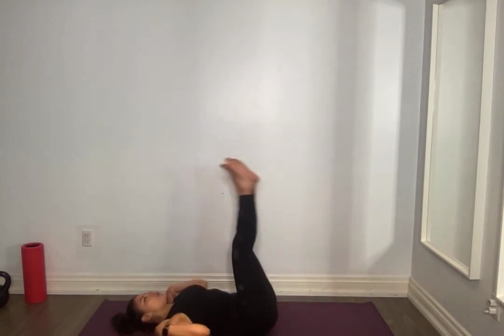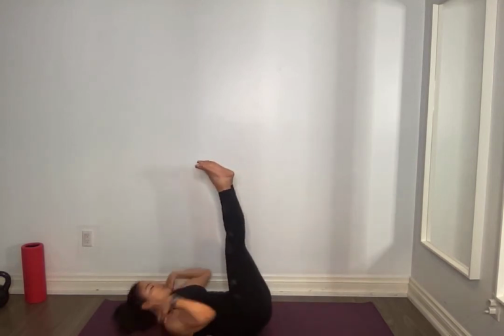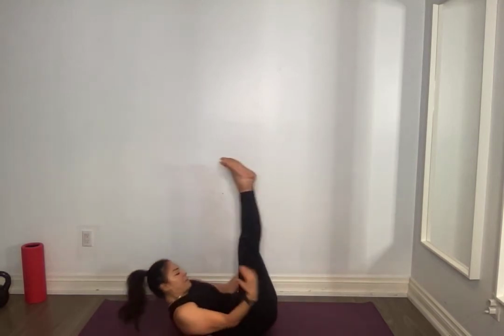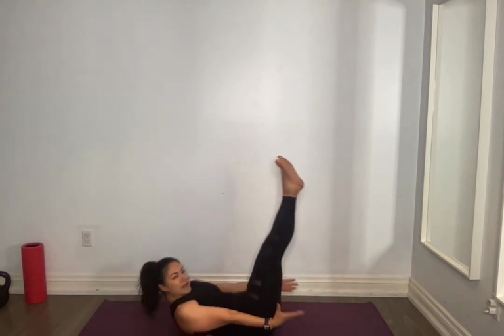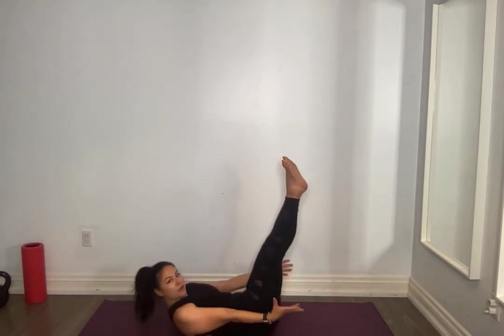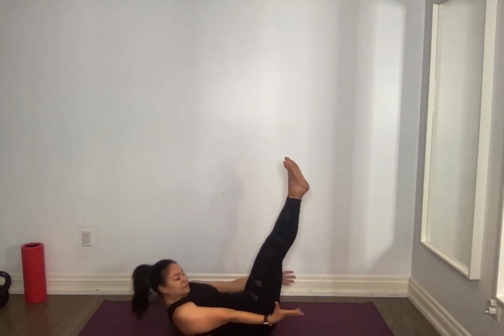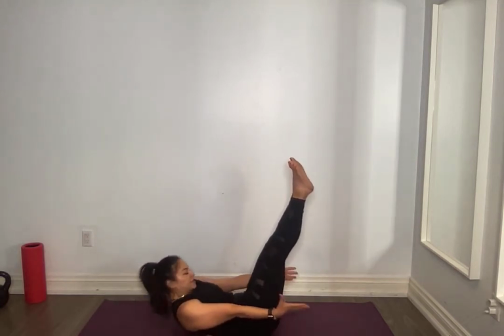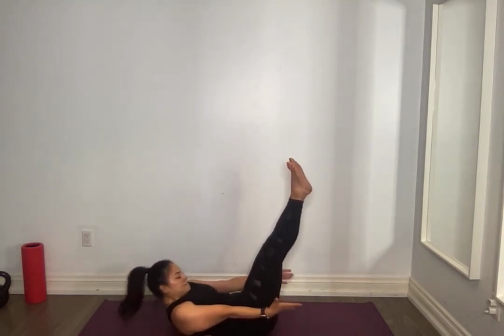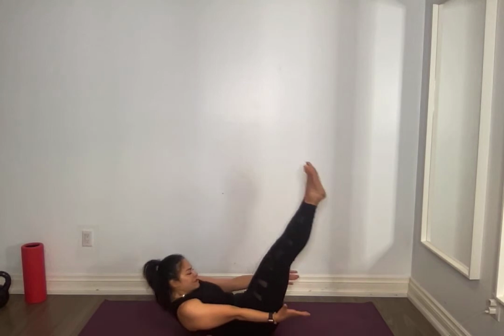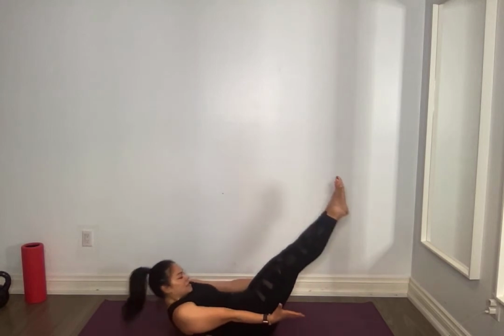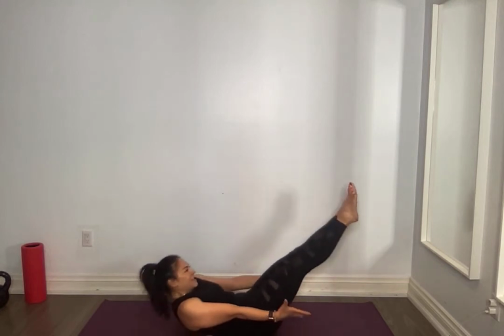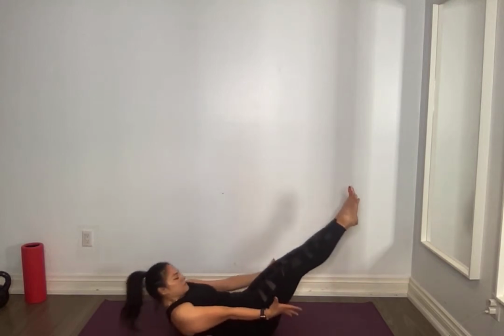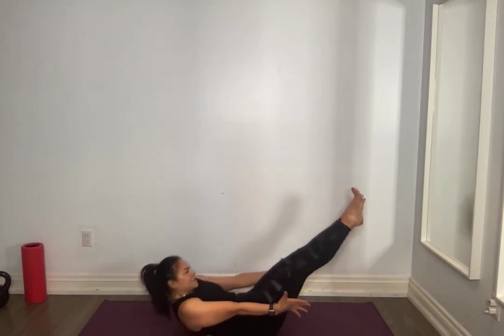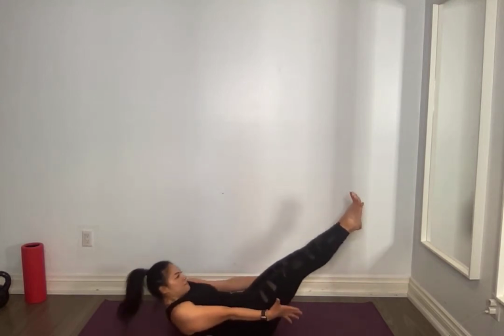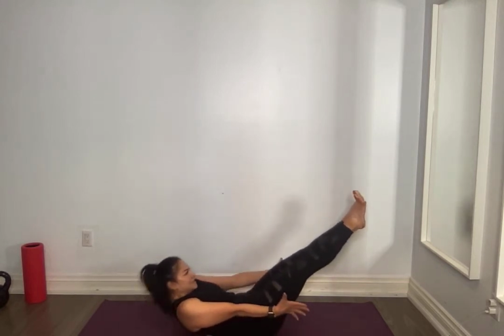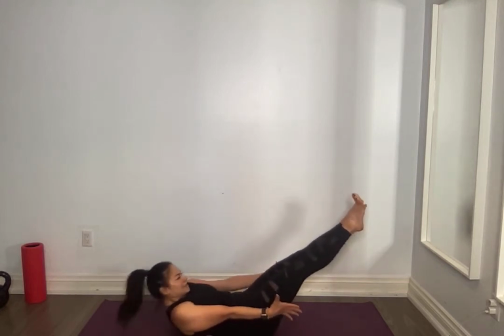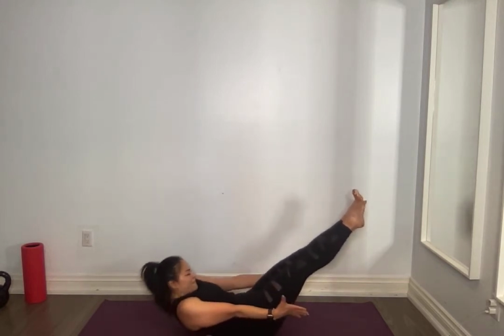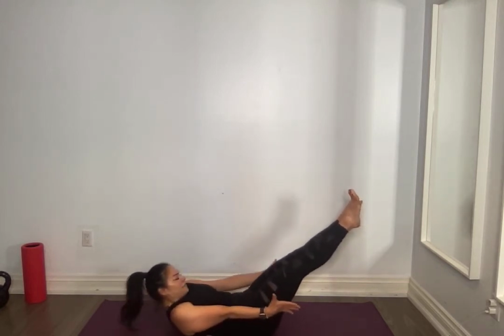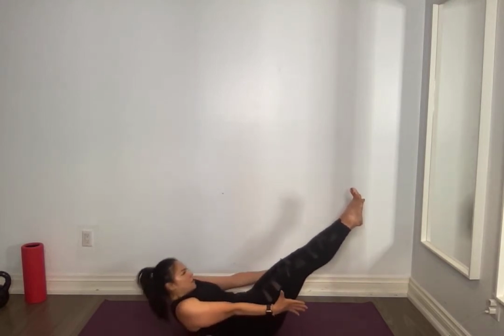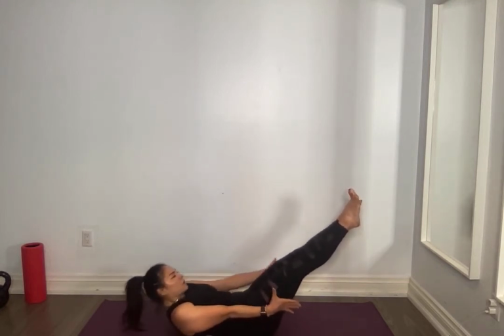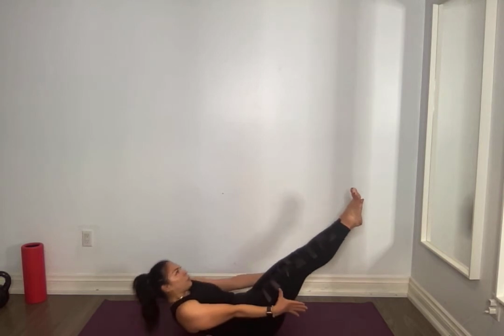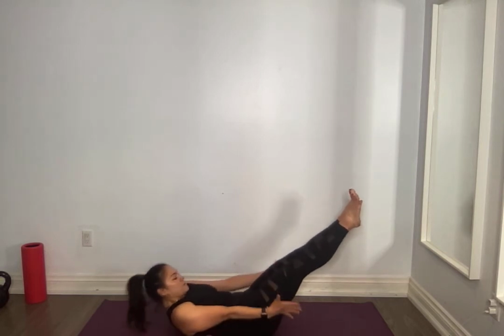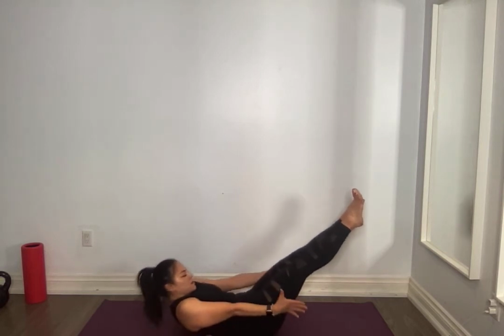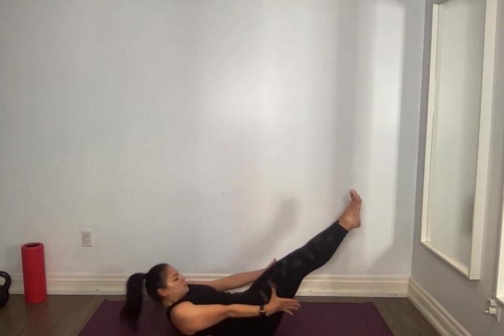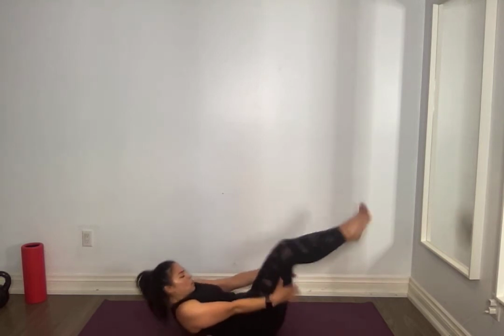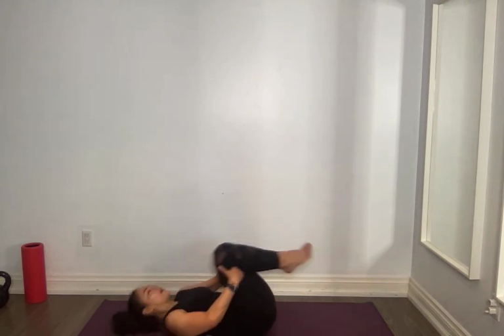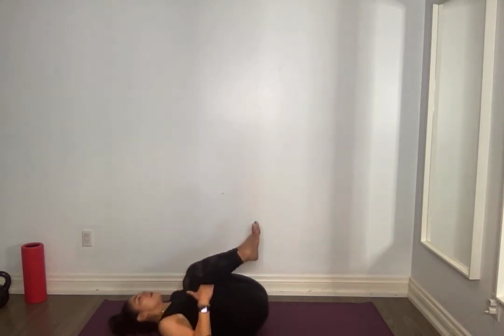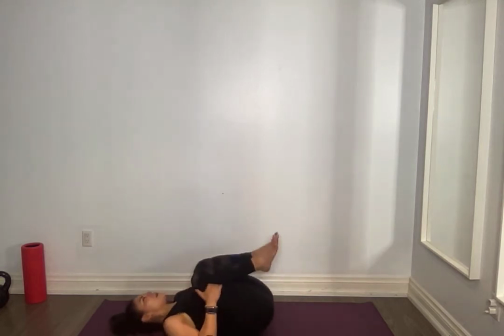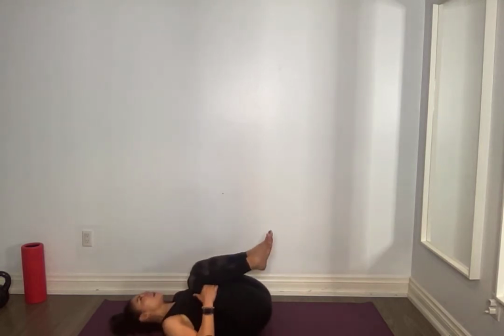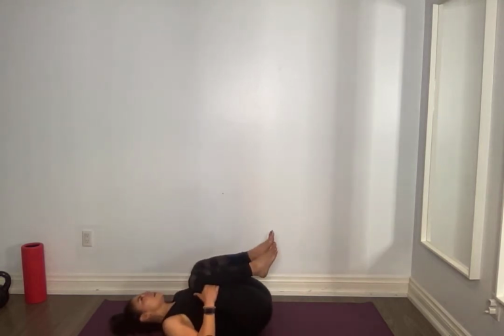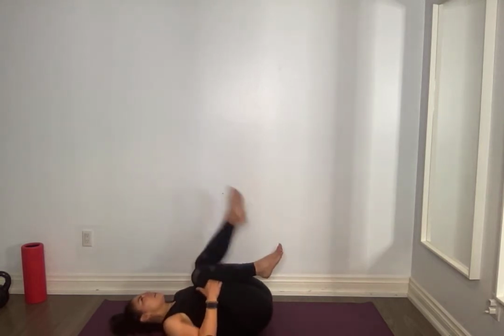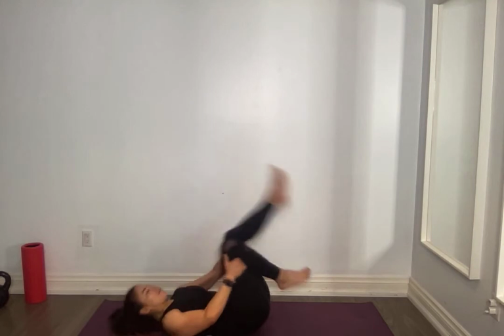Hollow hold, hold it up. Pulse up for ten, nine, eight, seven, six, five, four, three, two, one. Very good everyone.